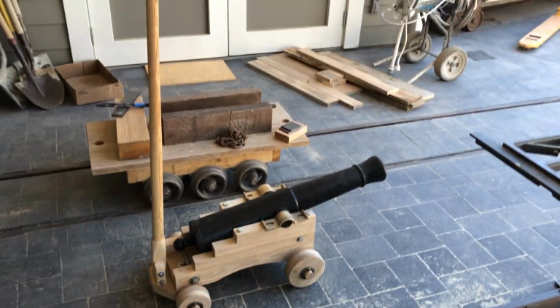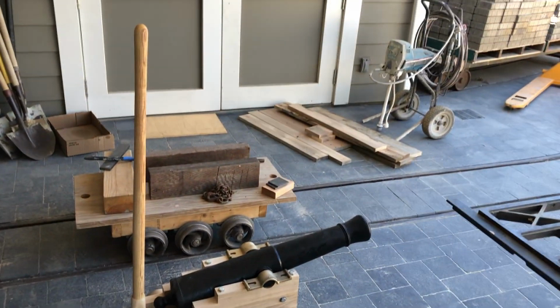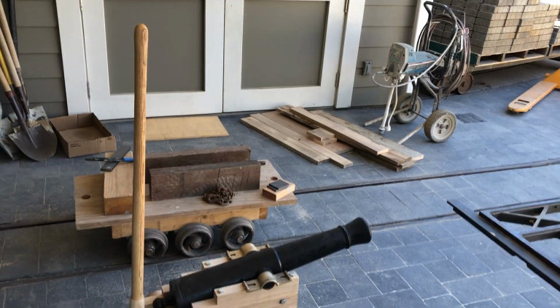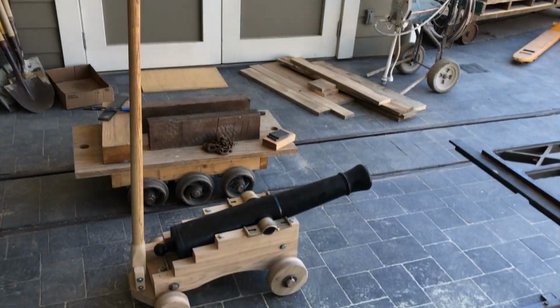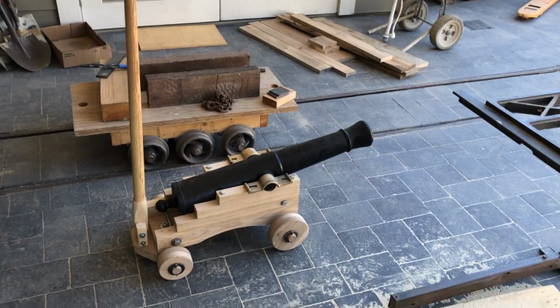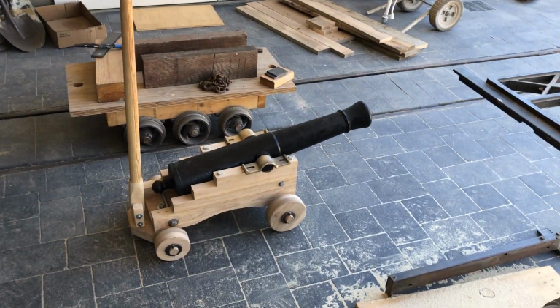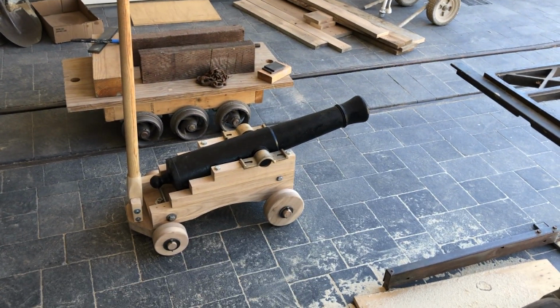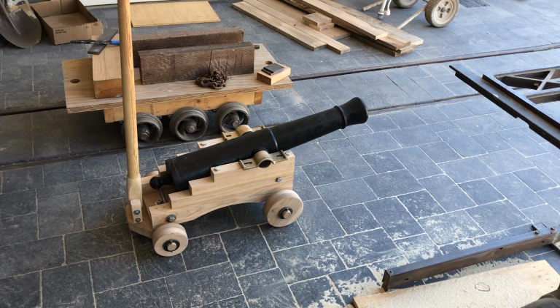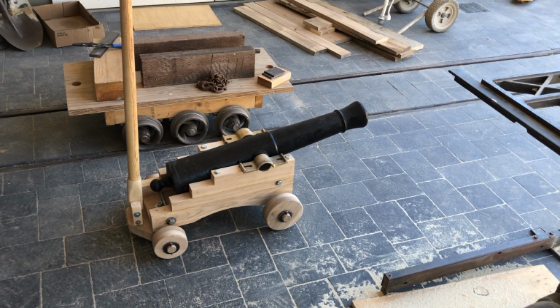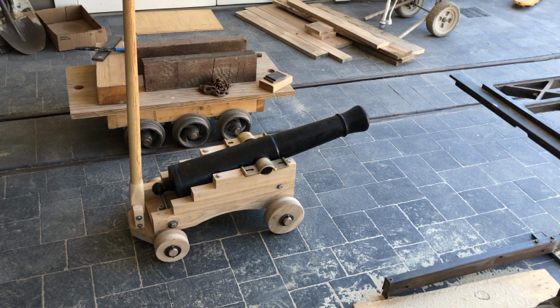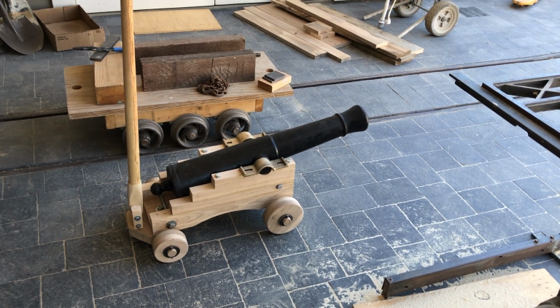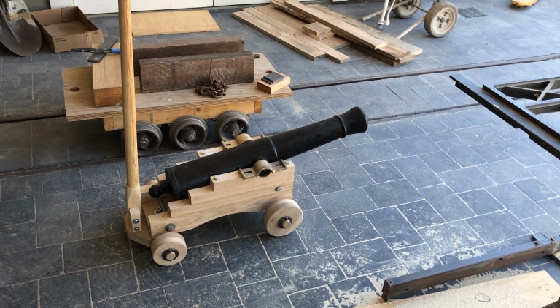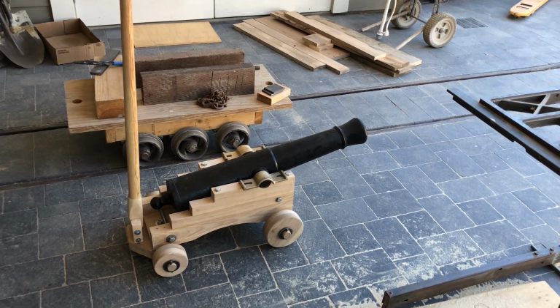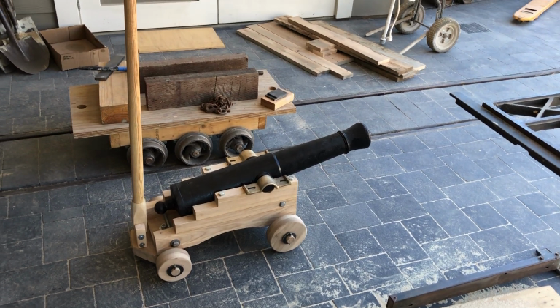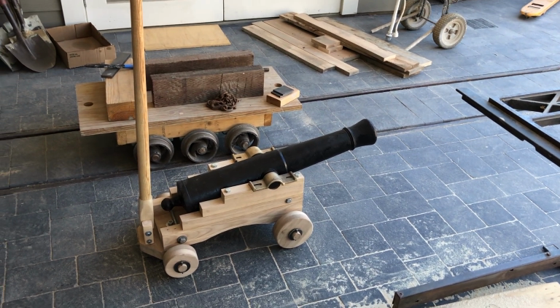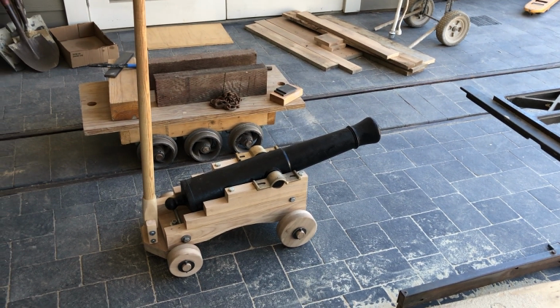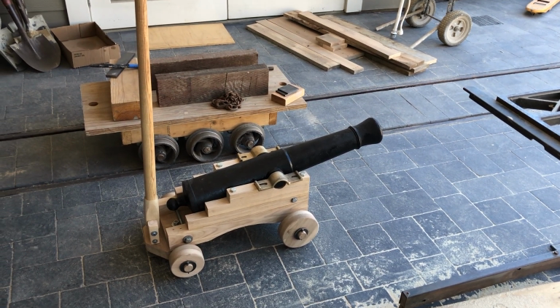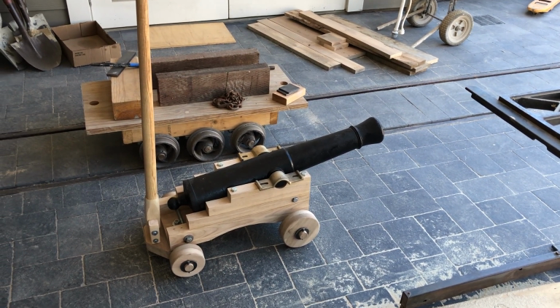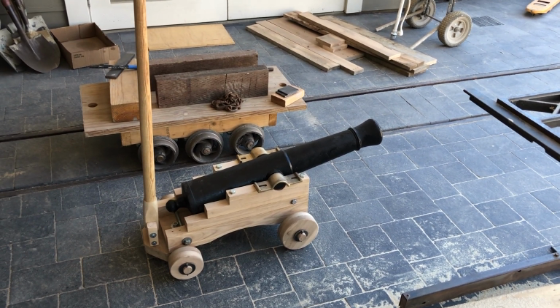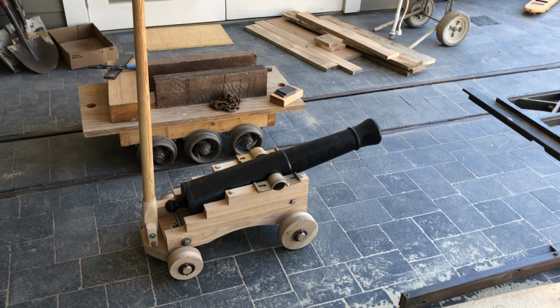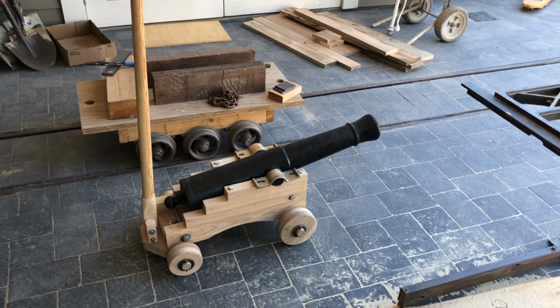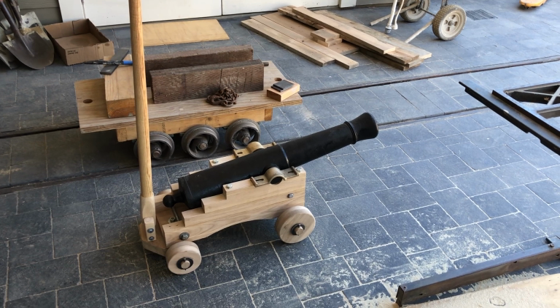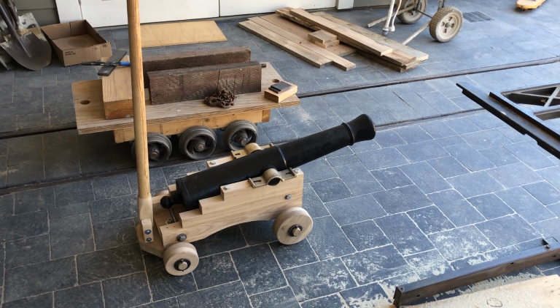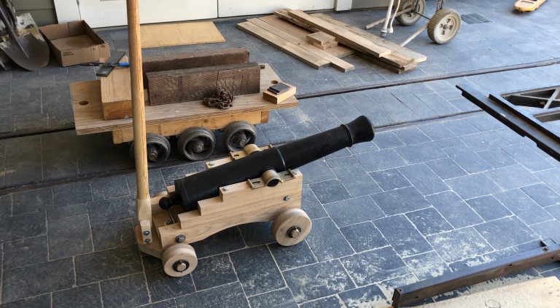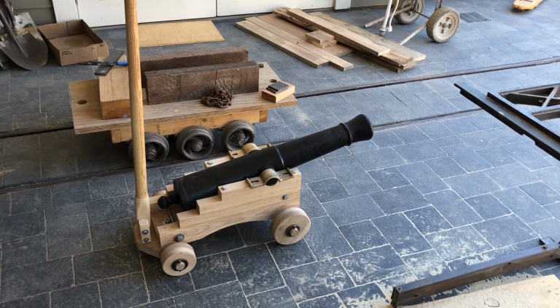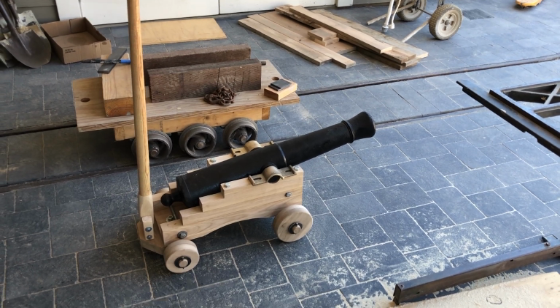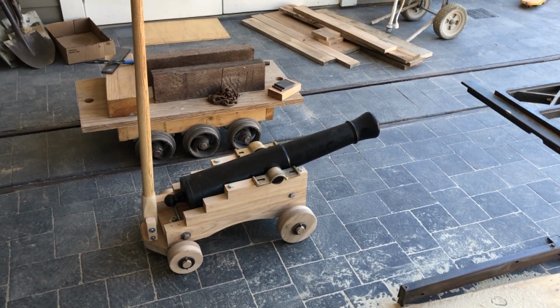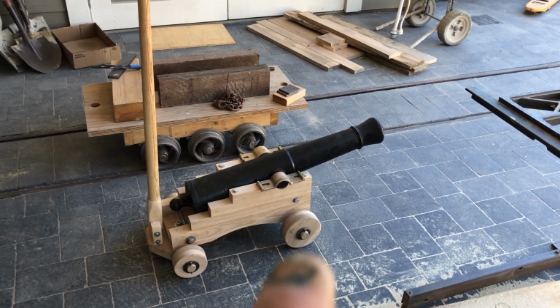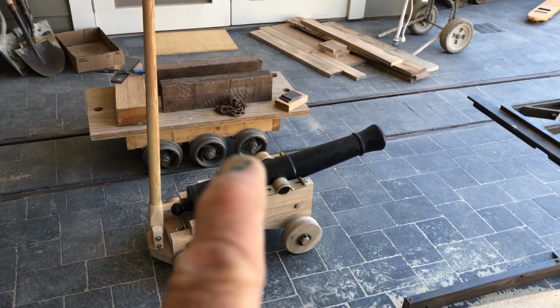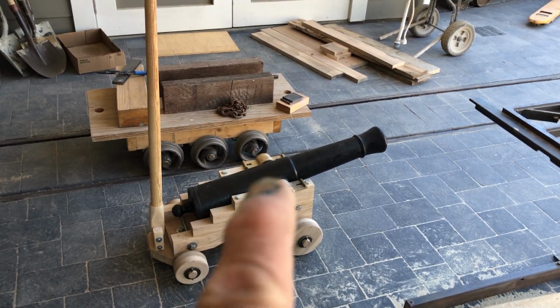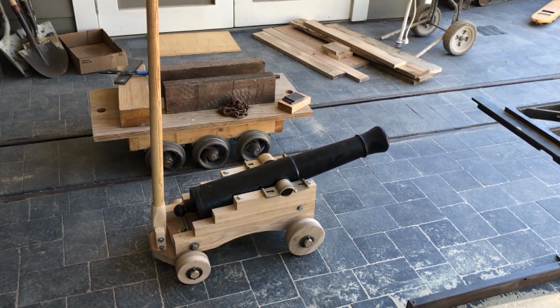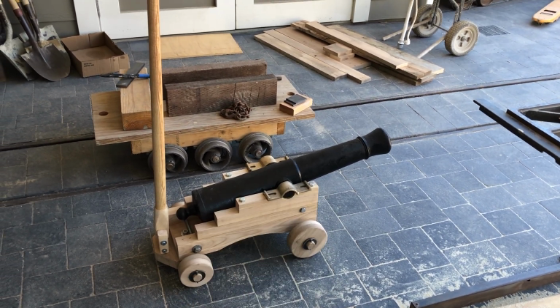I still have to make the tools to load it and clean it out, so it's still not range-ready — meaning I can't take it to the range for a test firing yet. And of course I still have to mount the trunnion mounts.